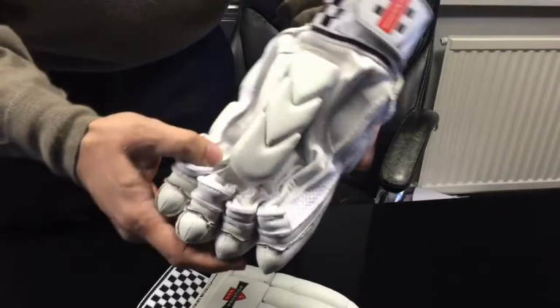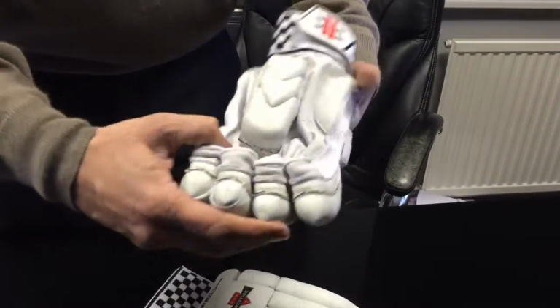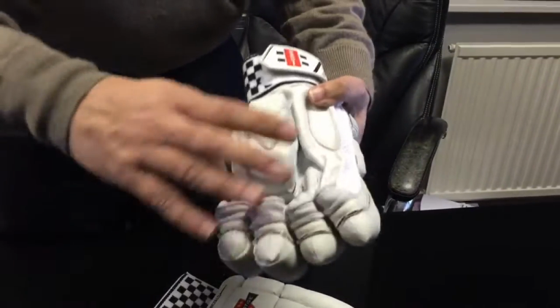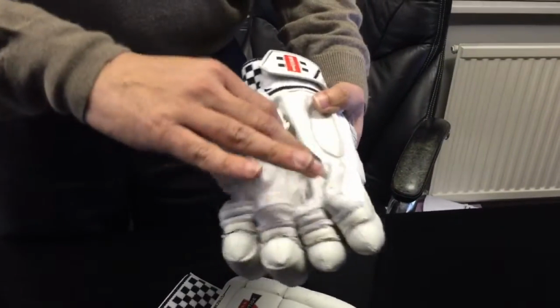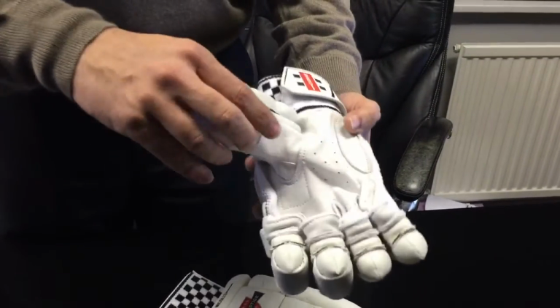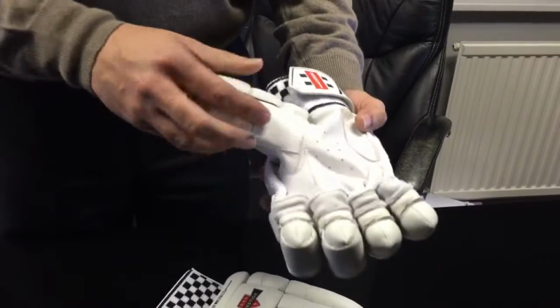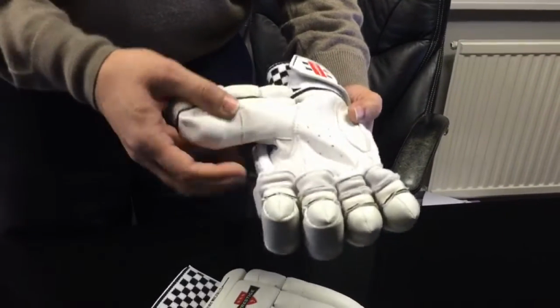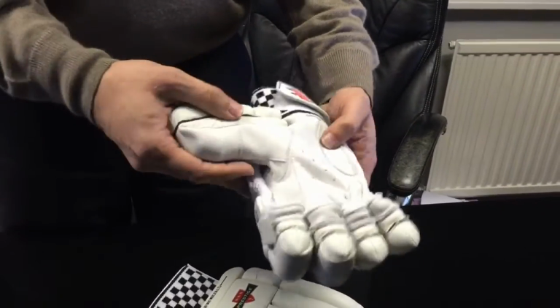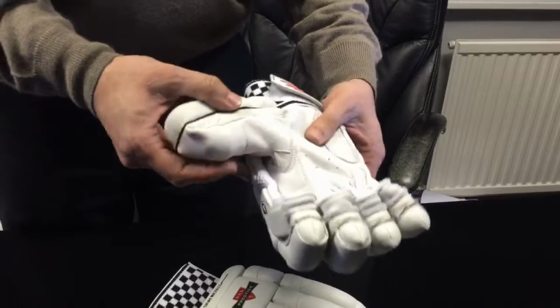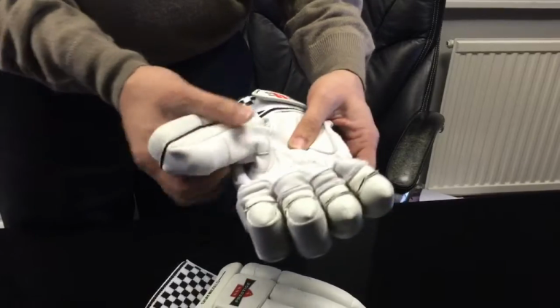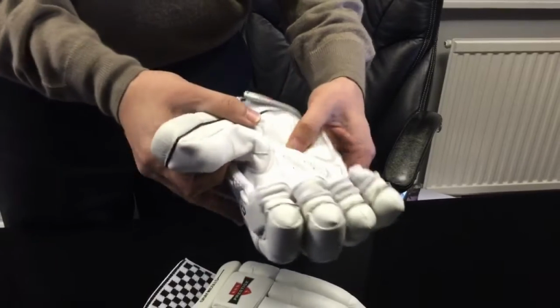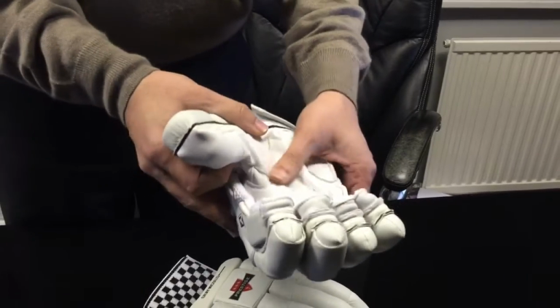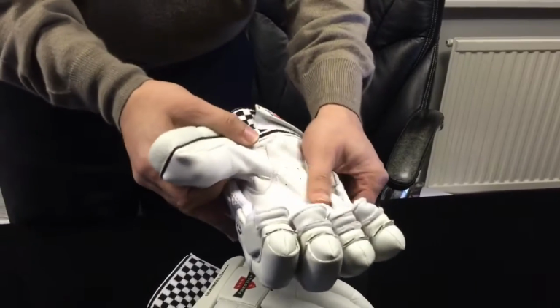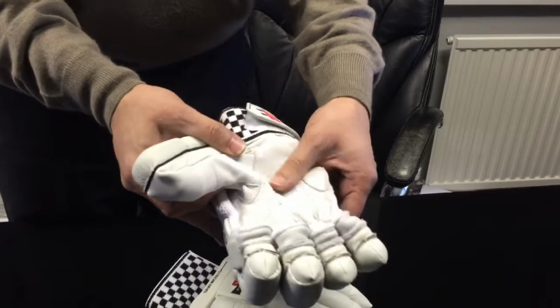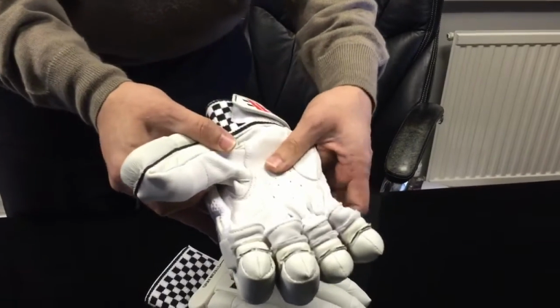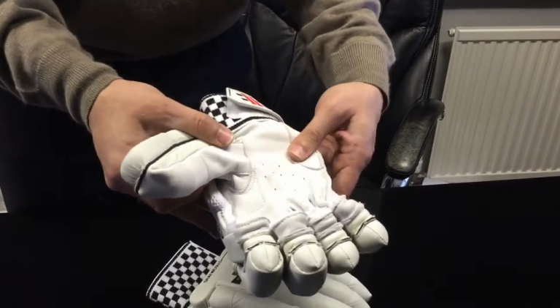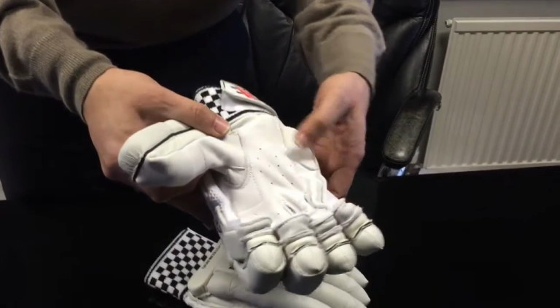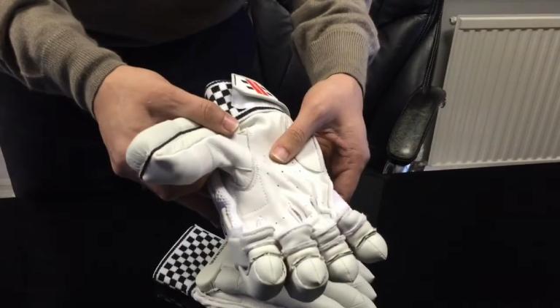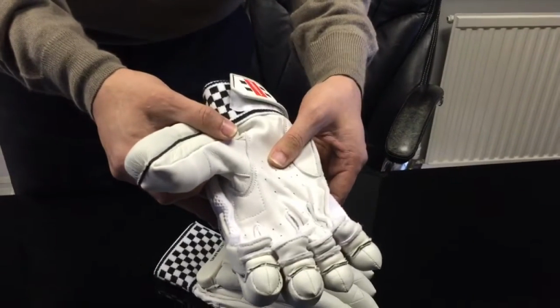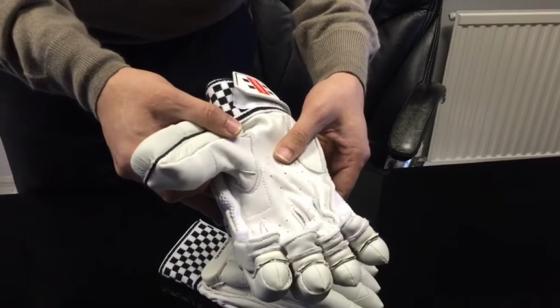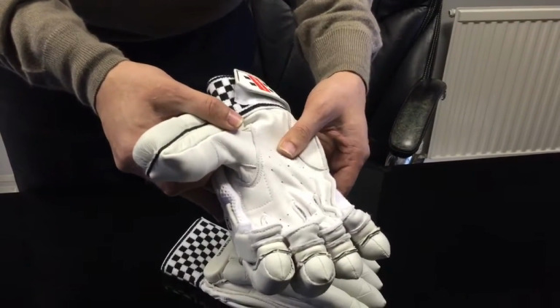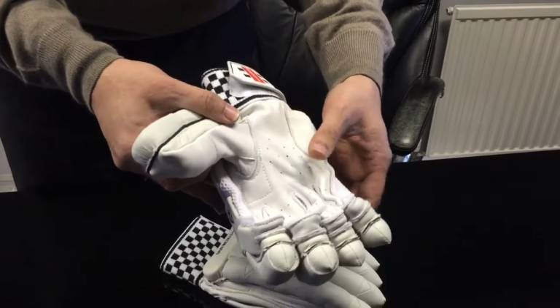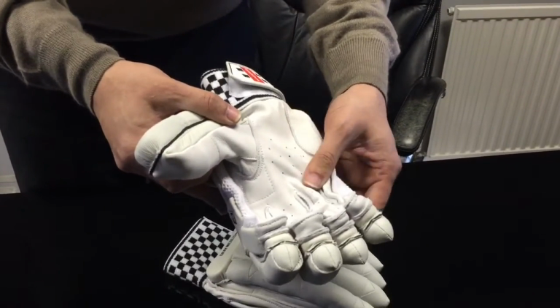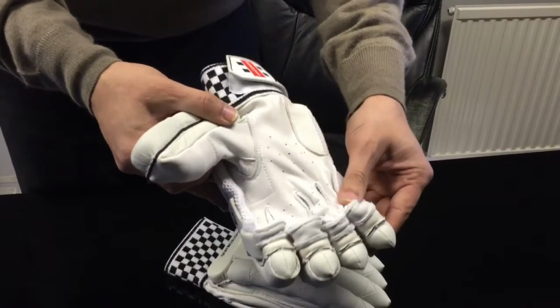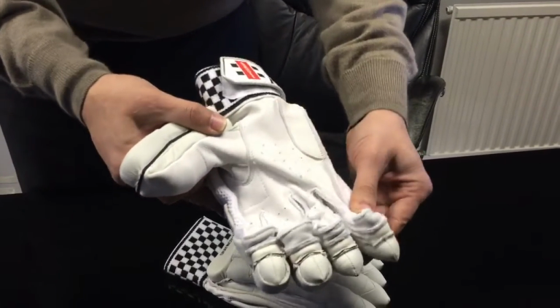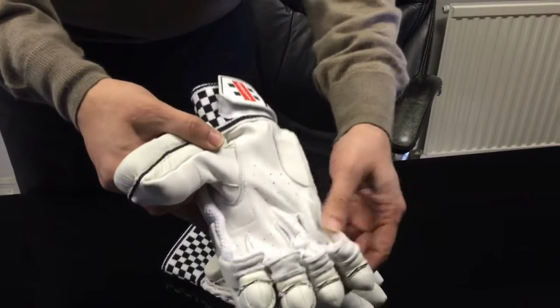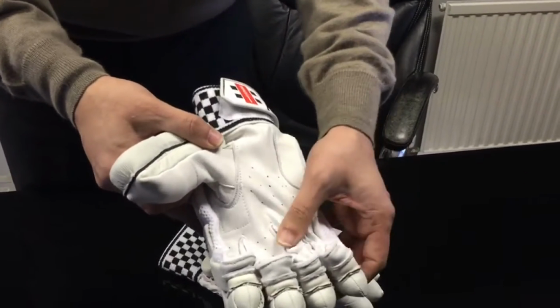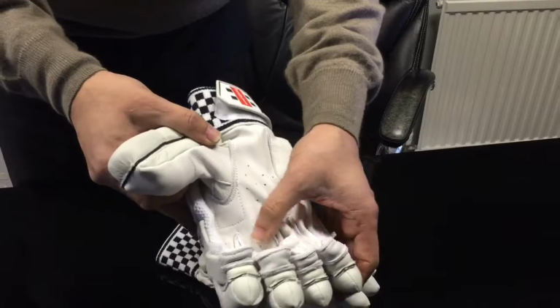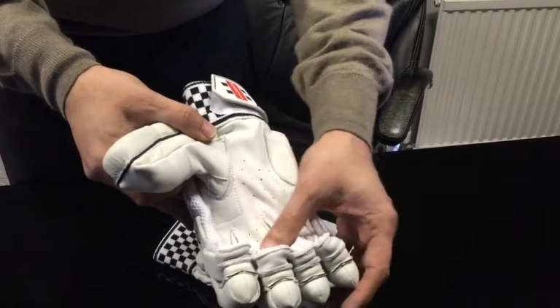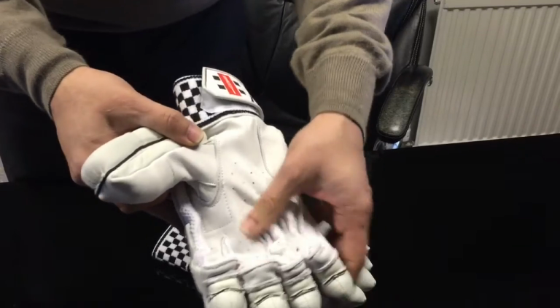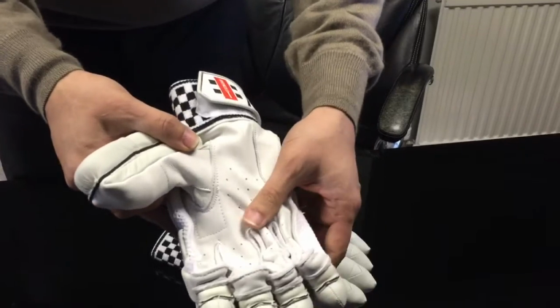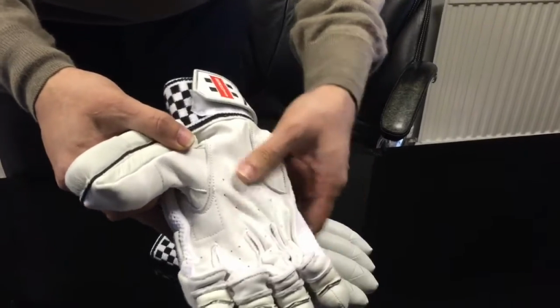They're using a sheep leather palm on this particular glove, which is nice and supple, with the ventilation holes here along to the fingers.